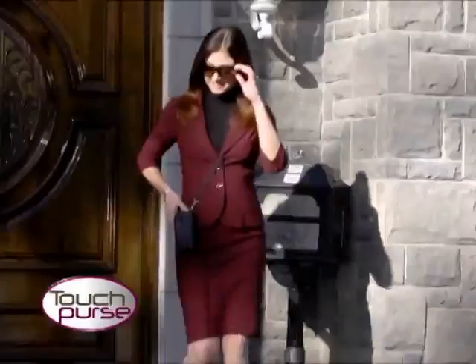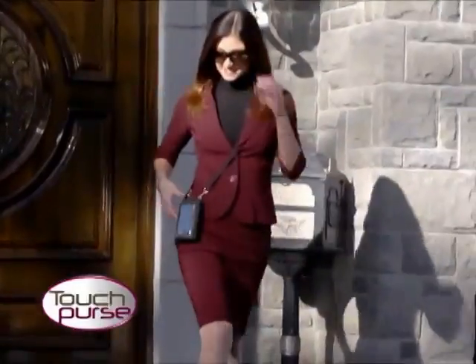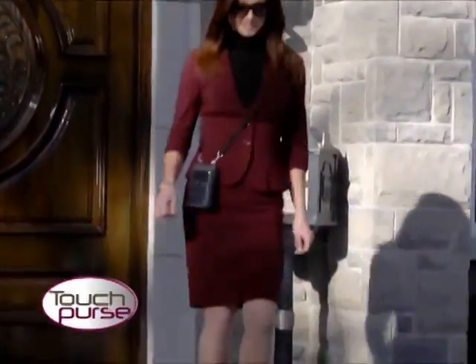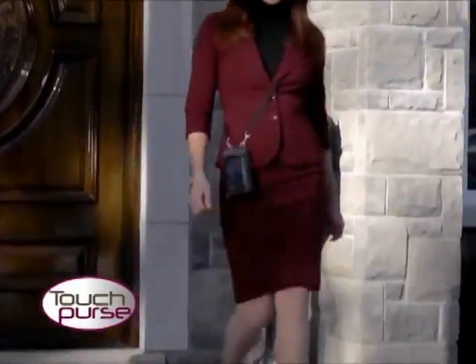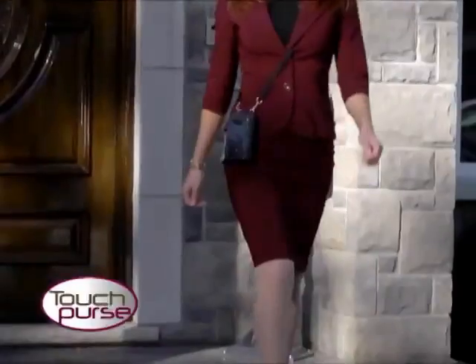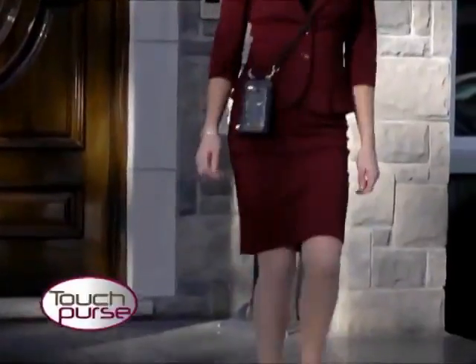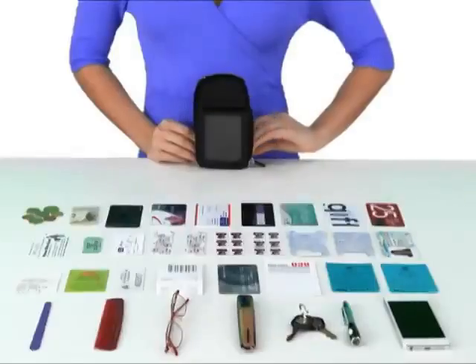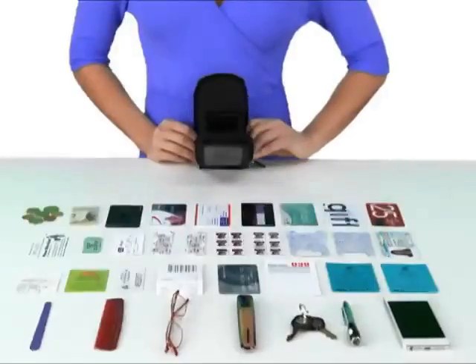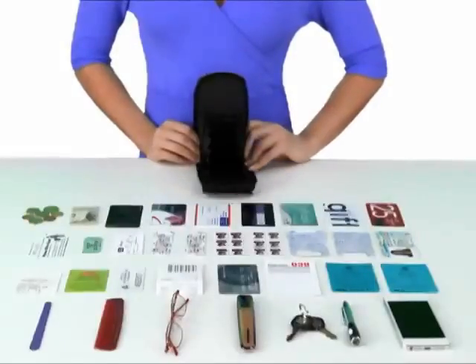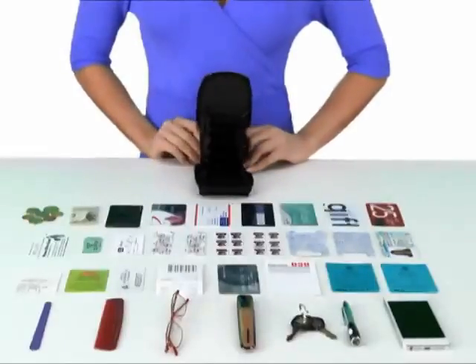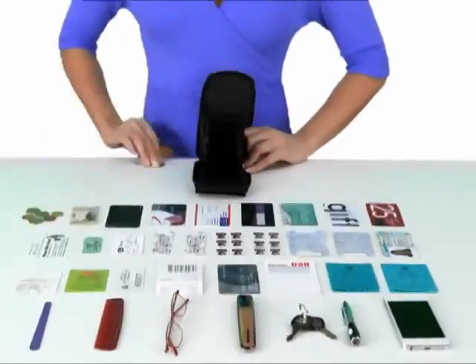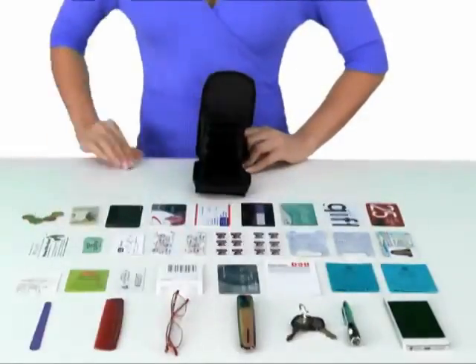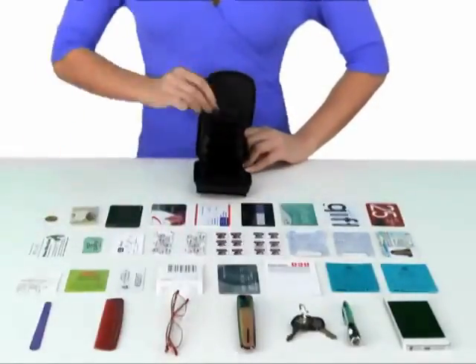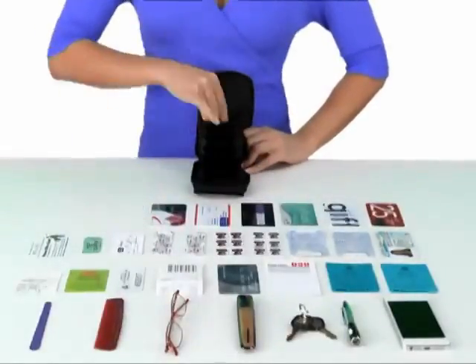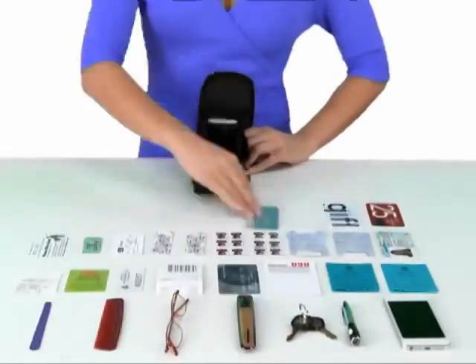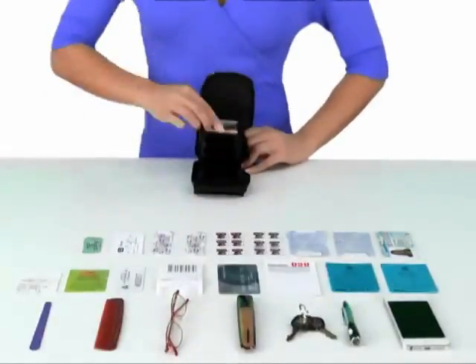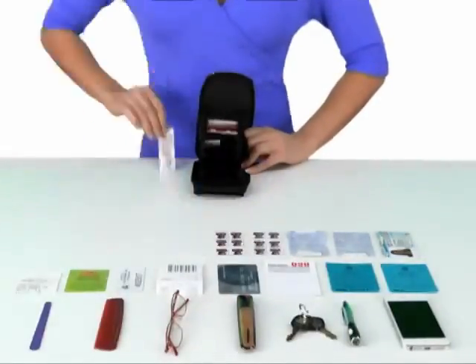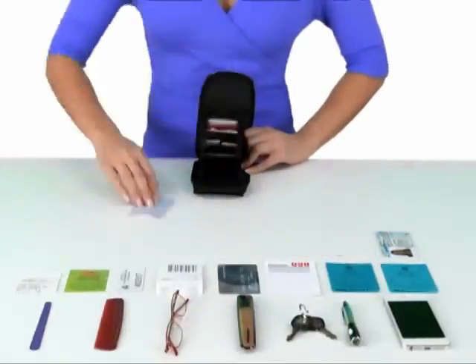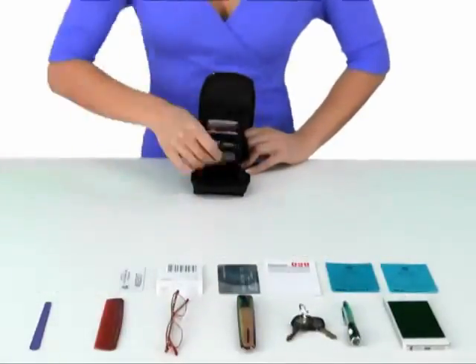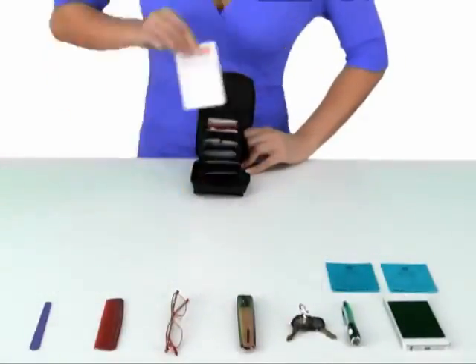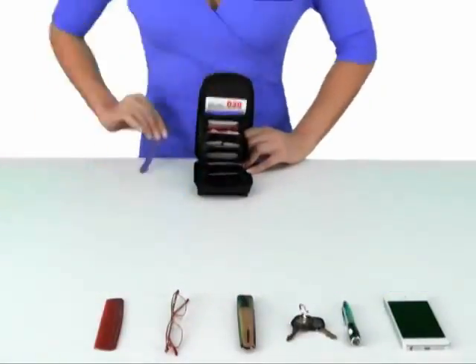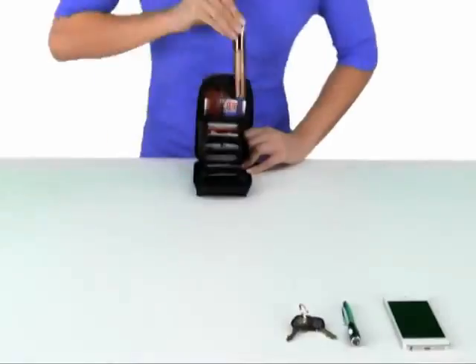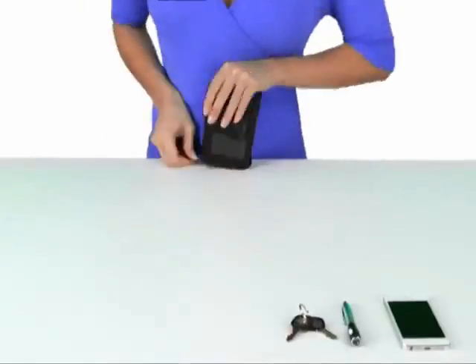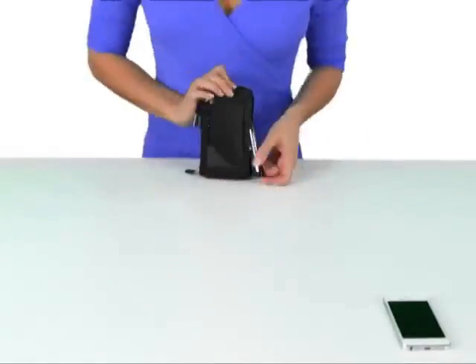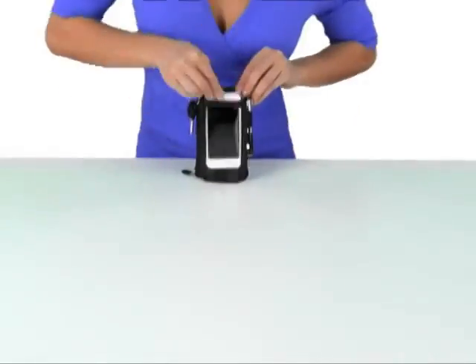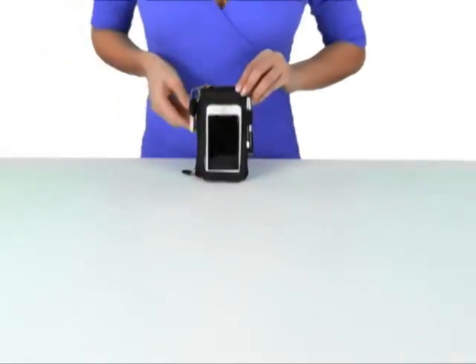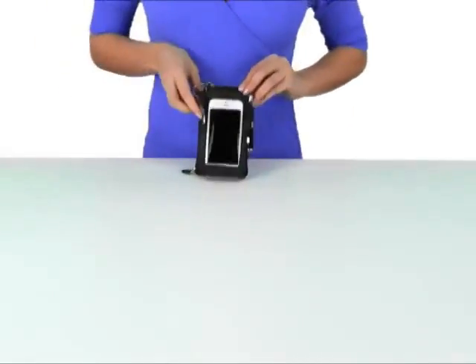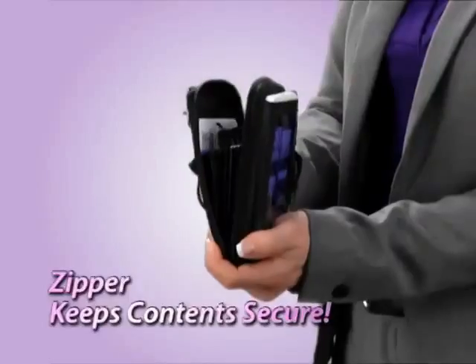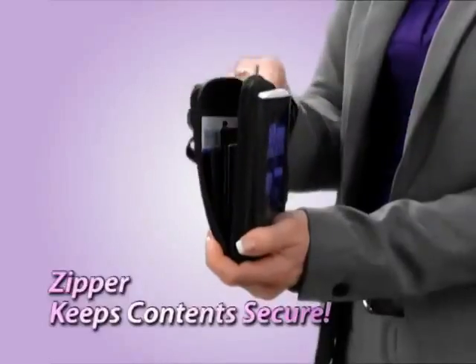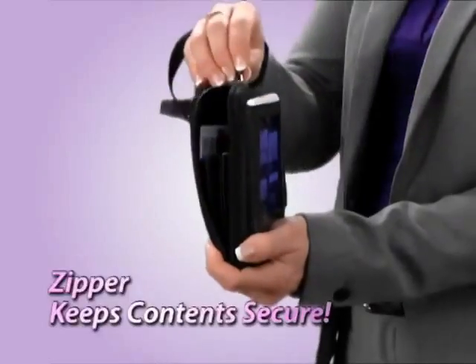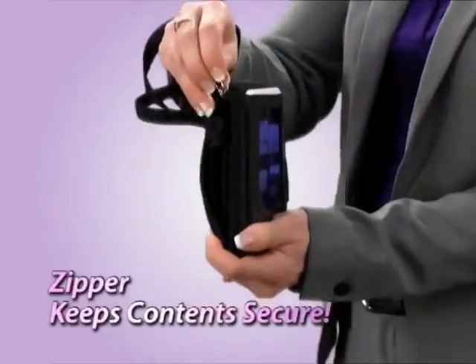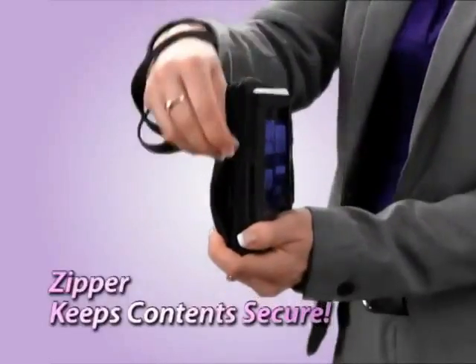Don't let its small size fool you. TouchPurse's Accordion Wallet keeps cash, cards, IDs, and coupons organized. Plus holds your lipstick, comb, keys, and more. The zipper keeps it all secure.